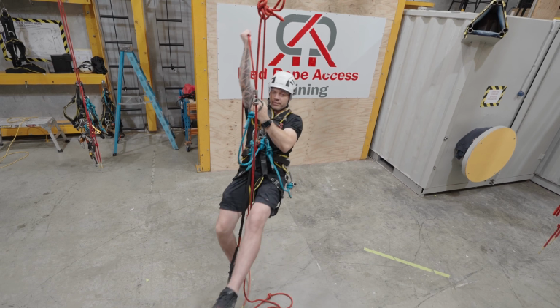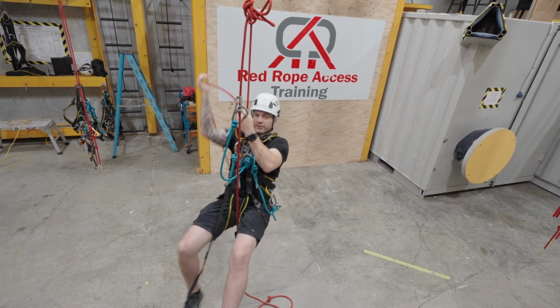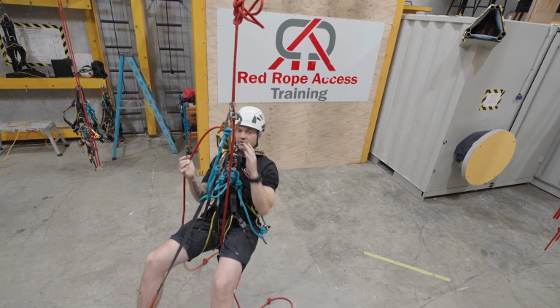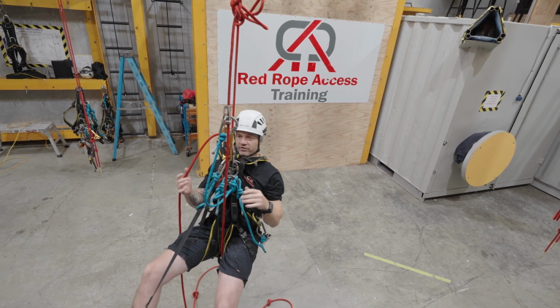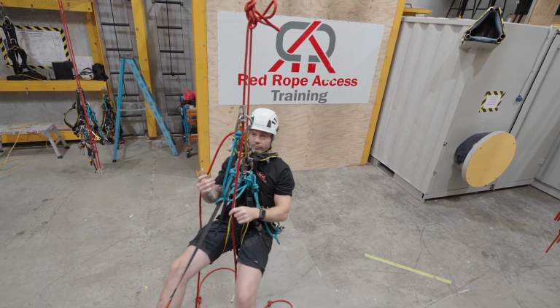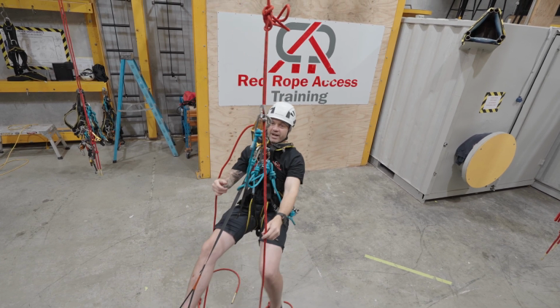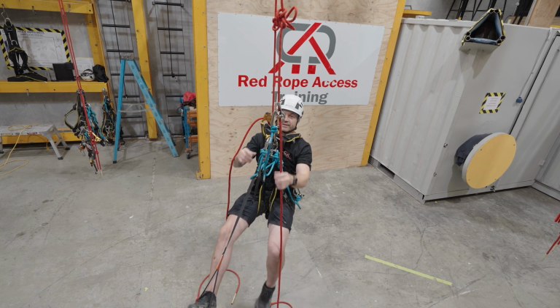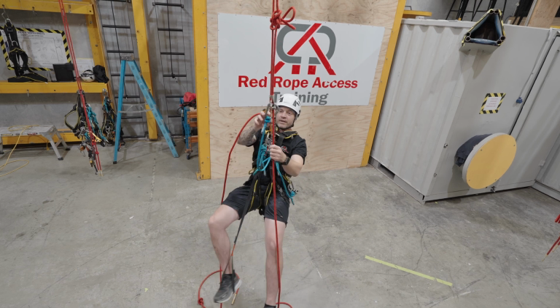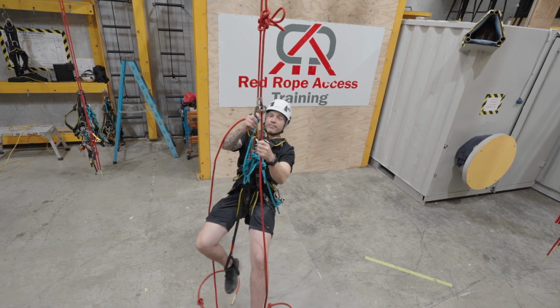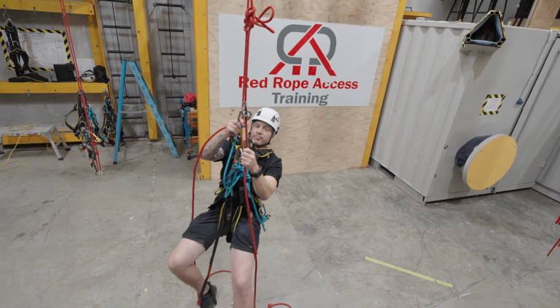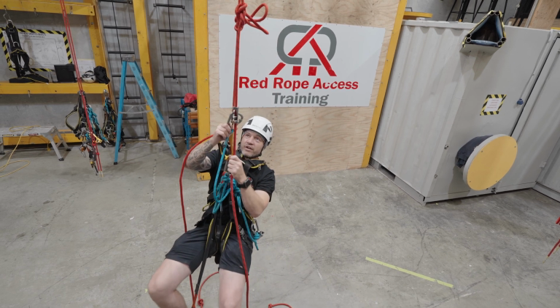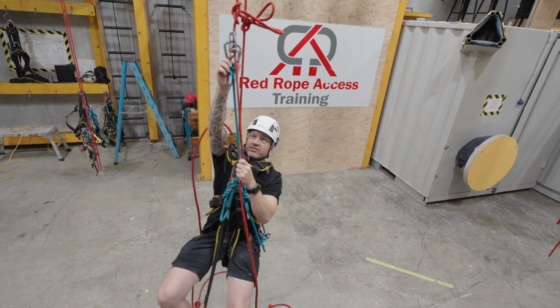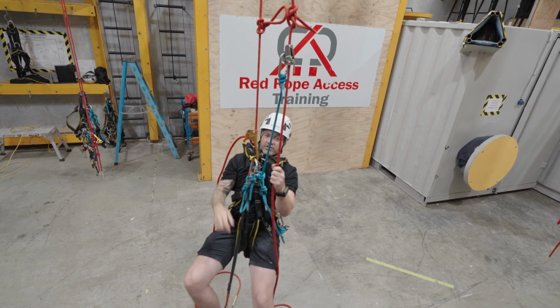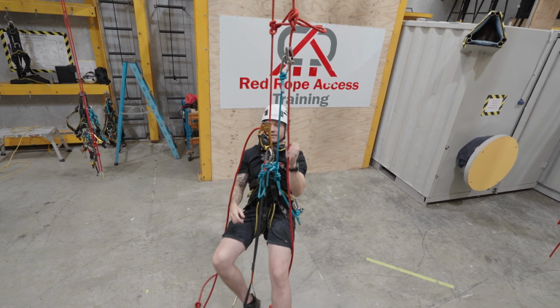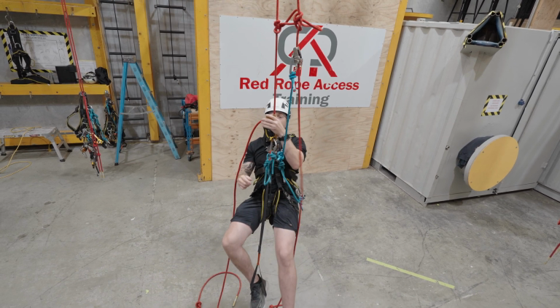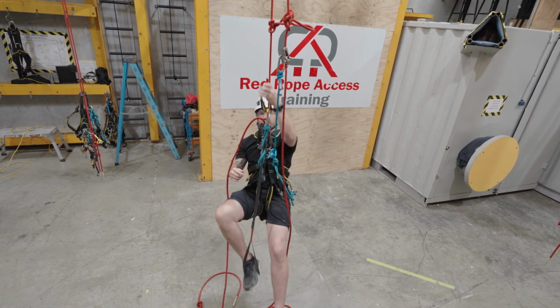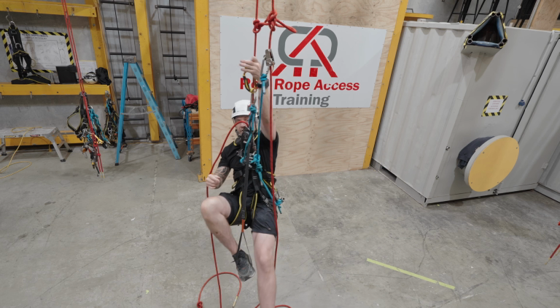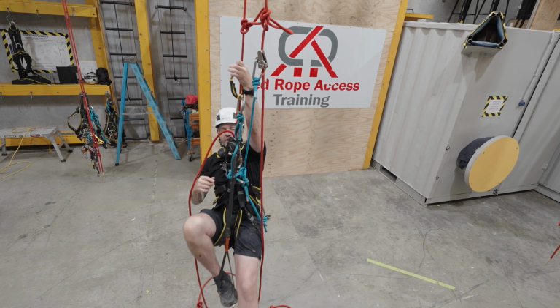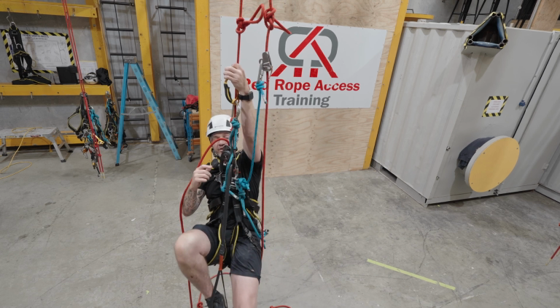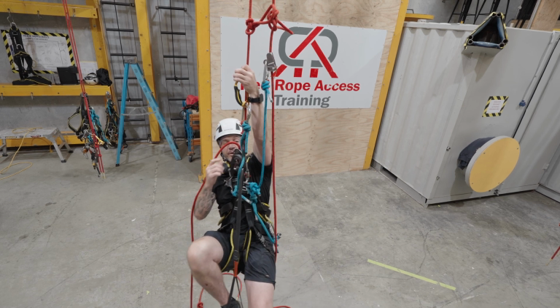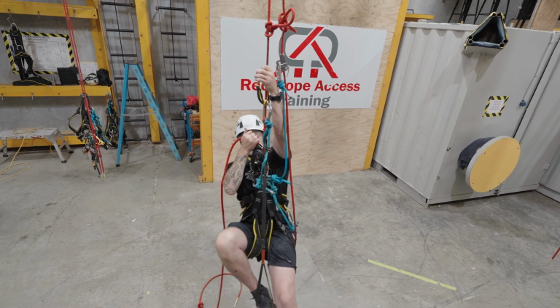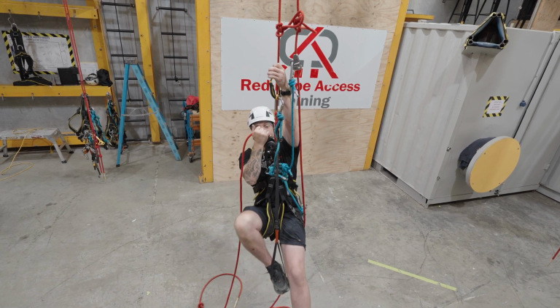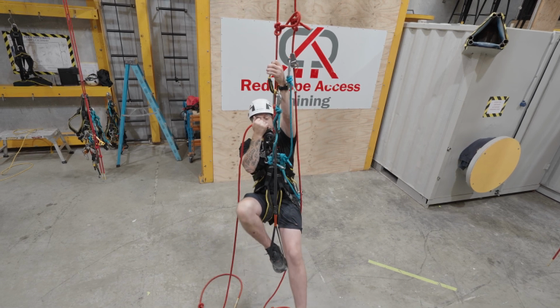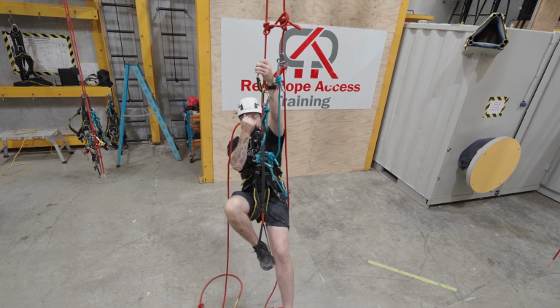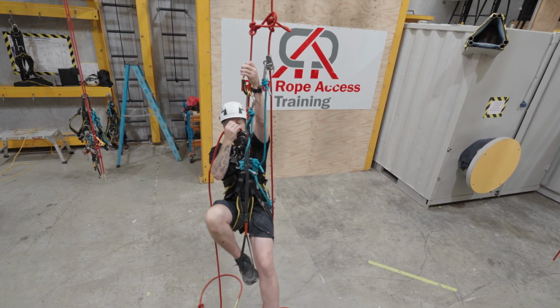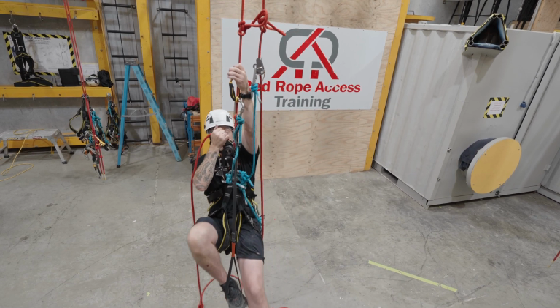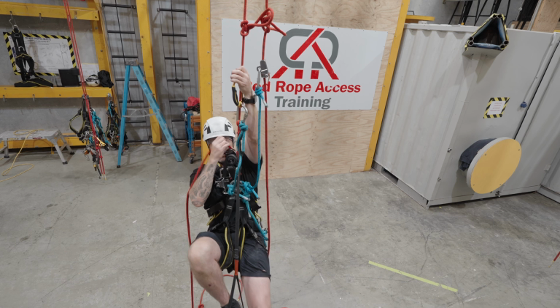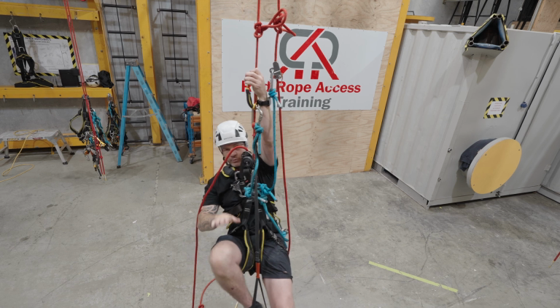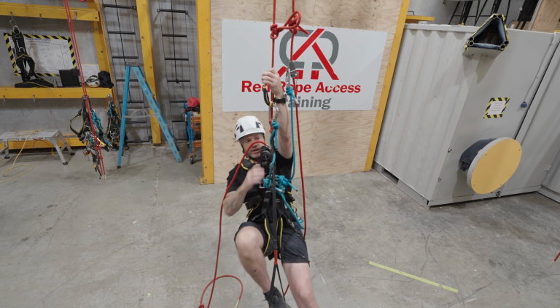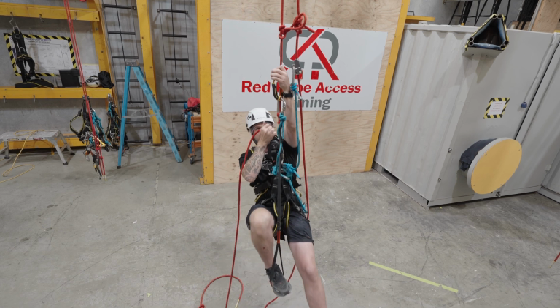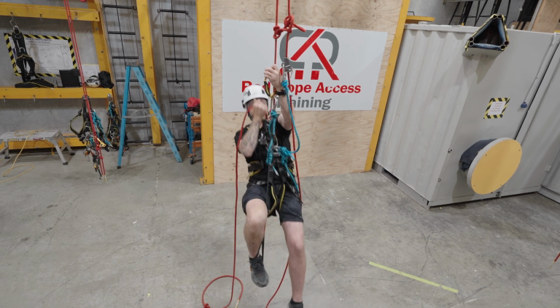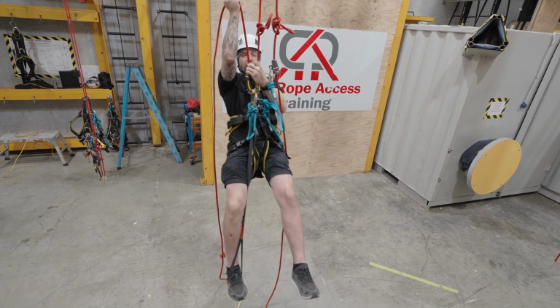I'm going to step up and pull the slack through this descender like so. Relax. Backup device next, nice and high. Ascender up, hand ascender up, grab that tail coming out your descender. Once again it's all the leg — I'm going to step up.